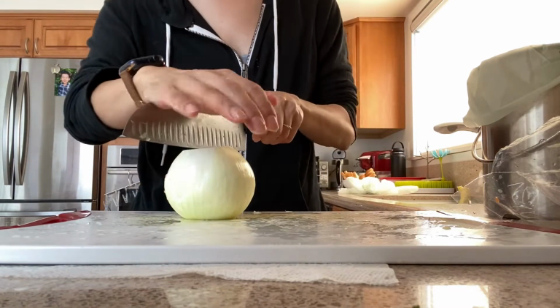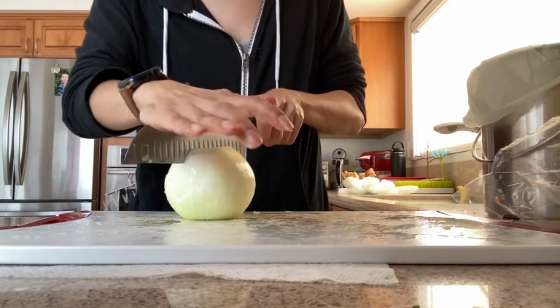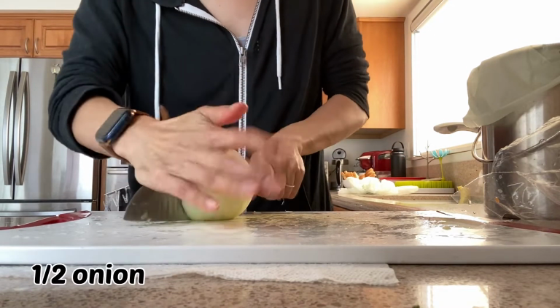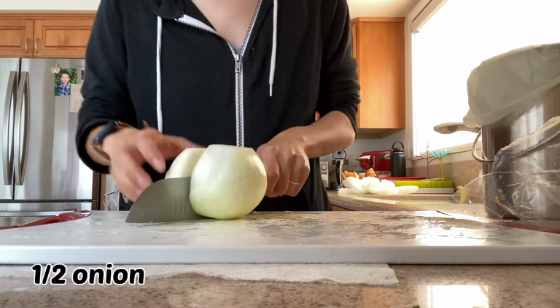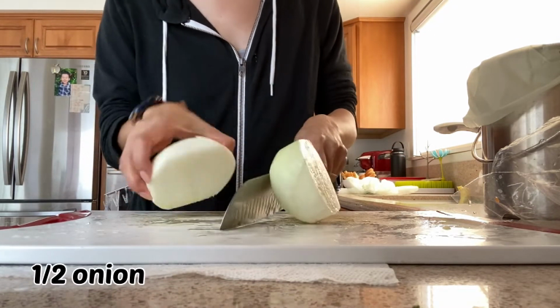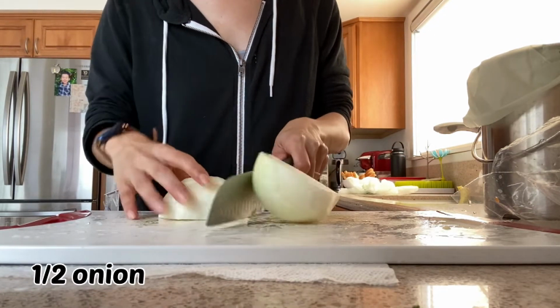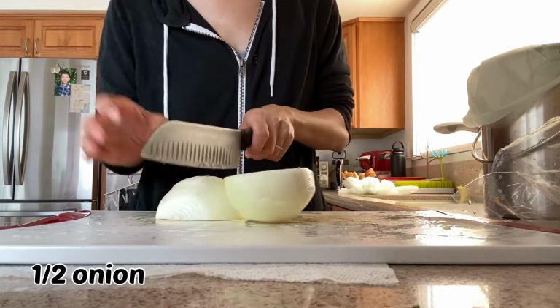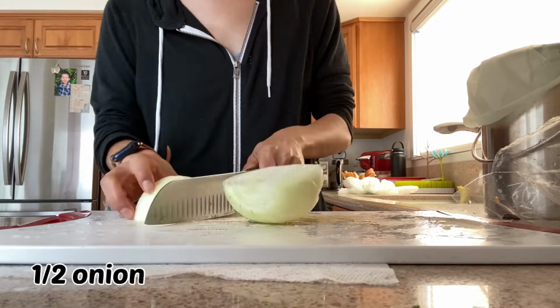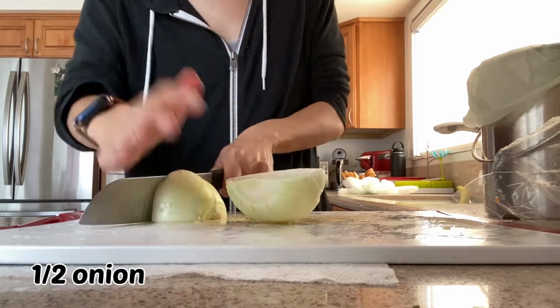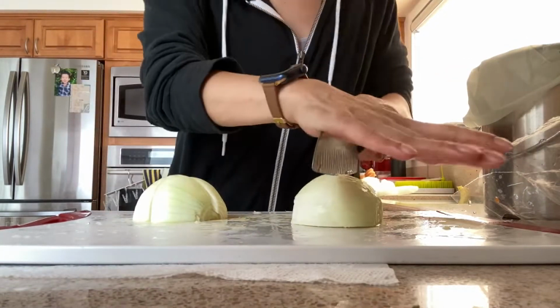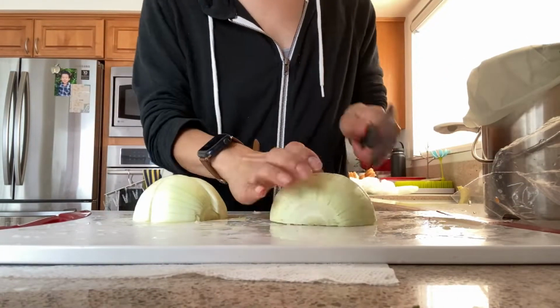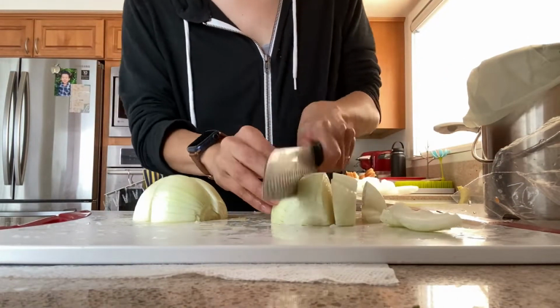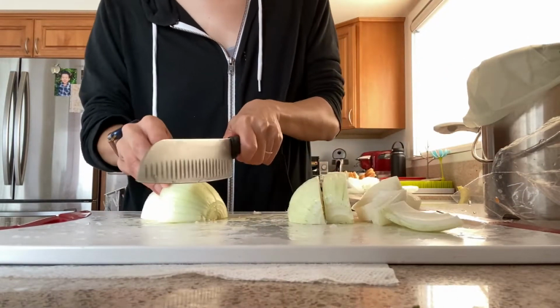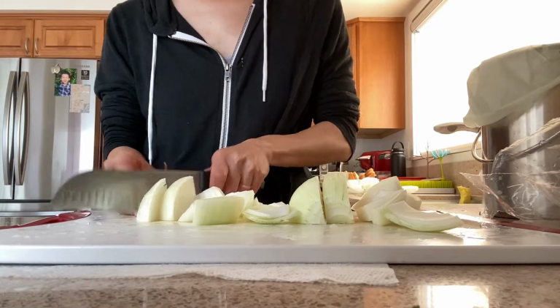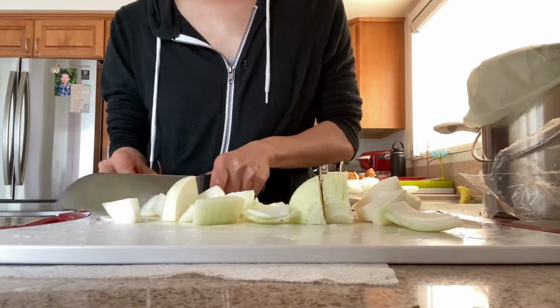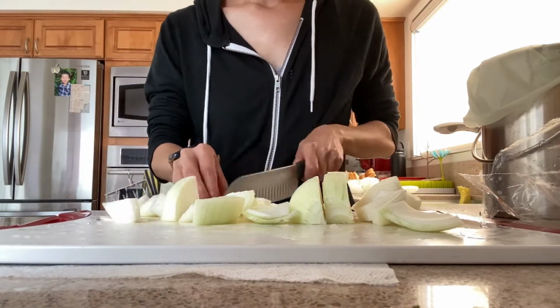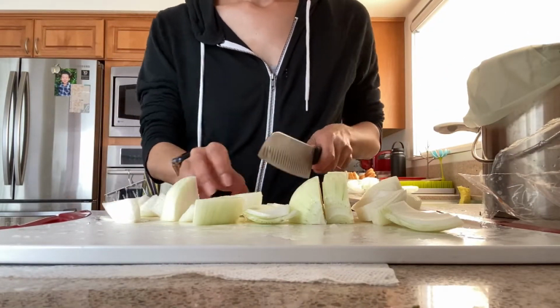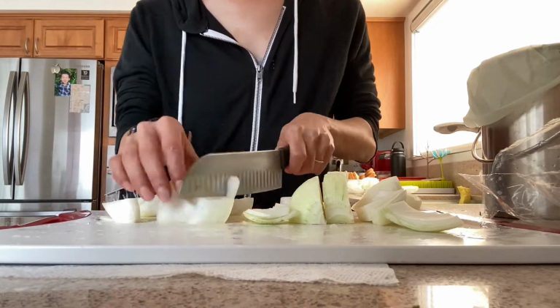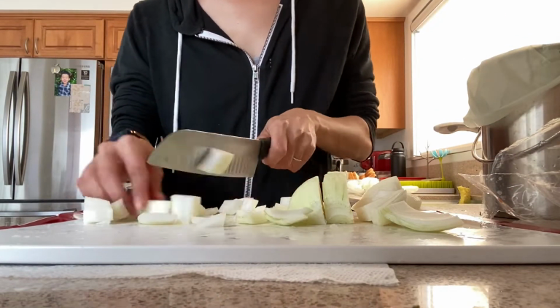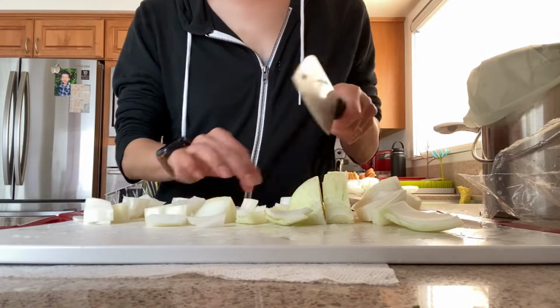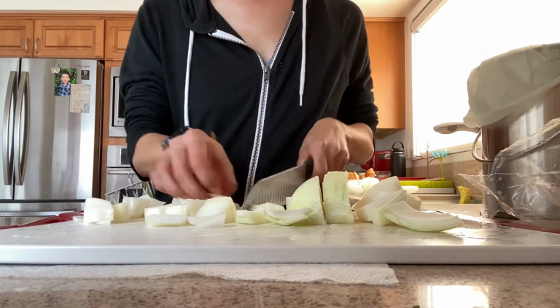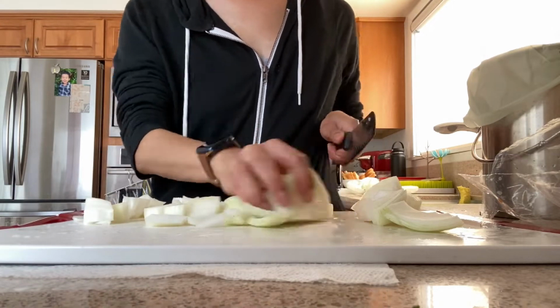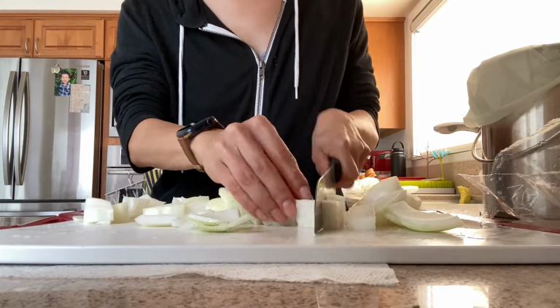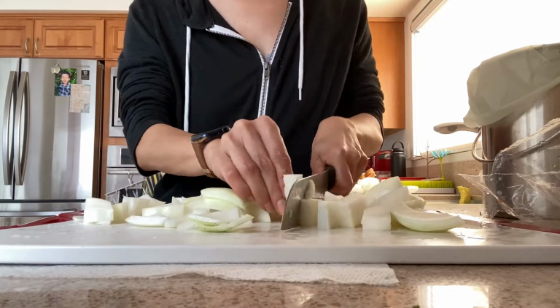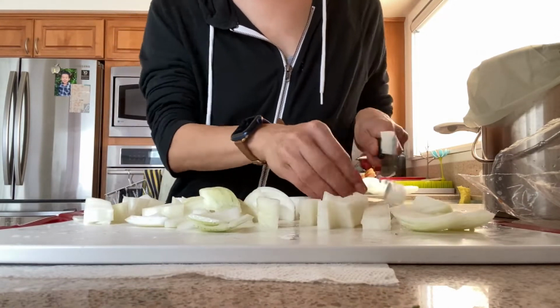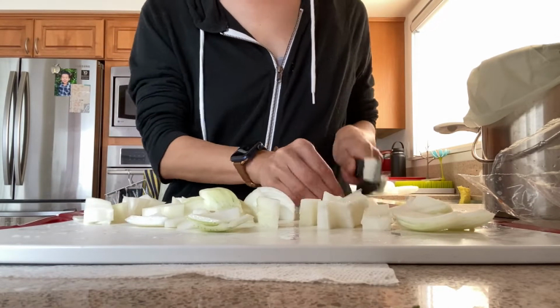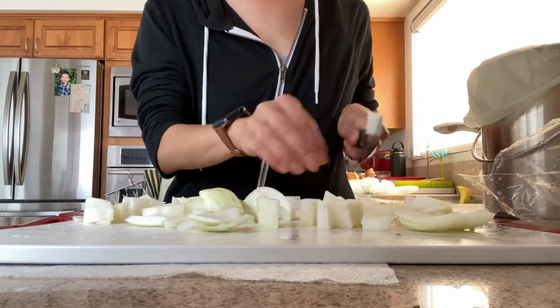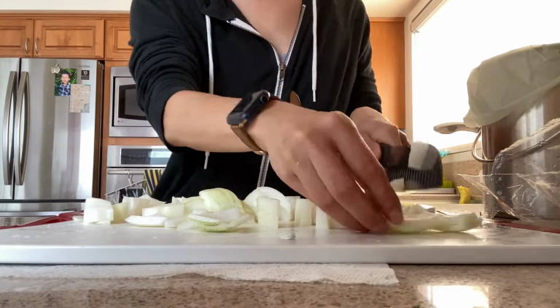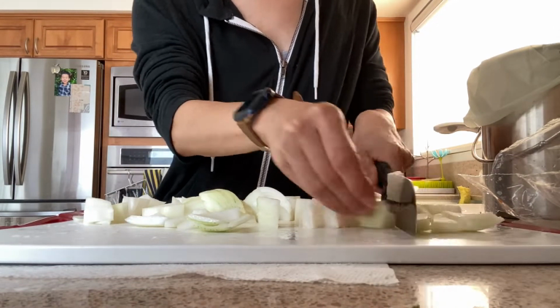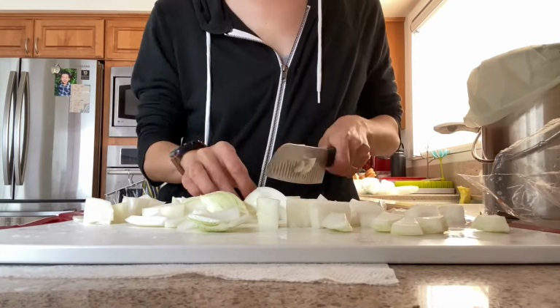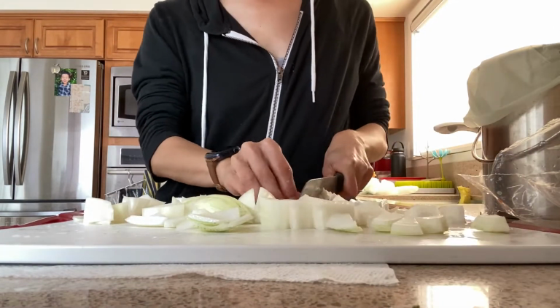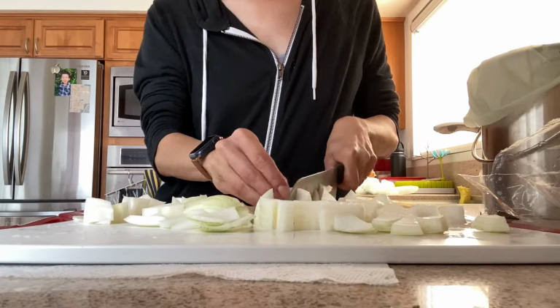And lastly I'm gonna chop up half an onion. I'll be putting aside the other half to make chili later this week — if you haven't checked out my chili recipe I'll link it above and in the description box. It's super easy, really delicious, and a great way to add extra veggies into your diet.